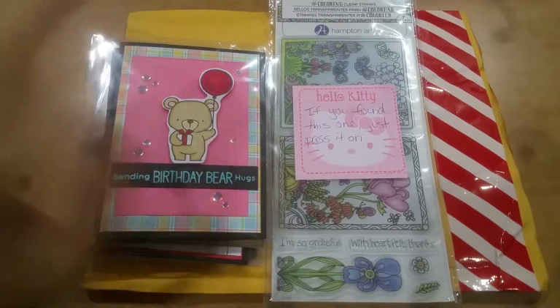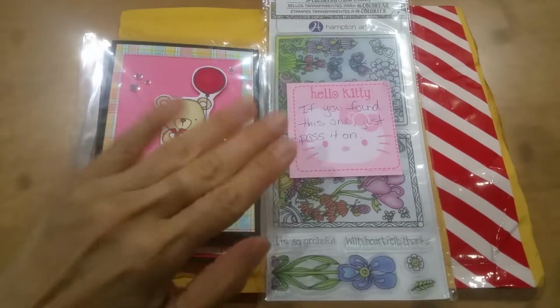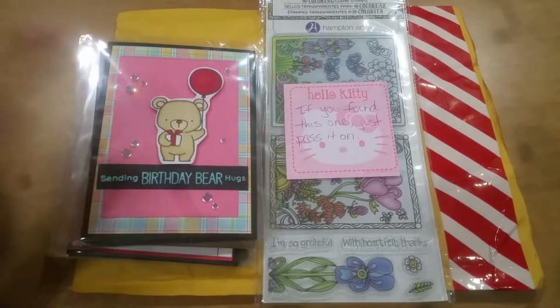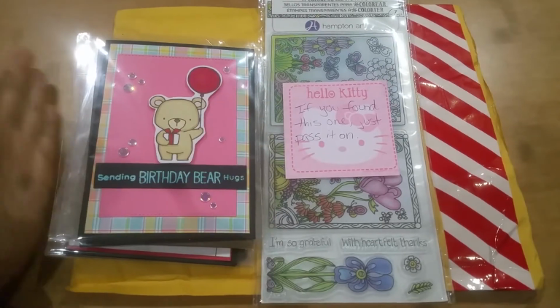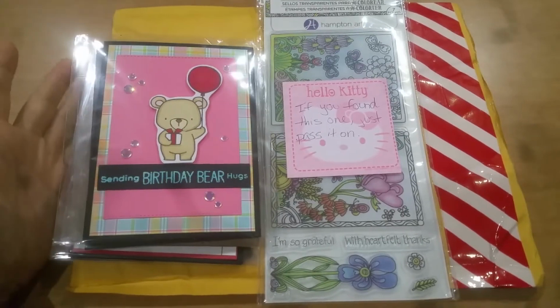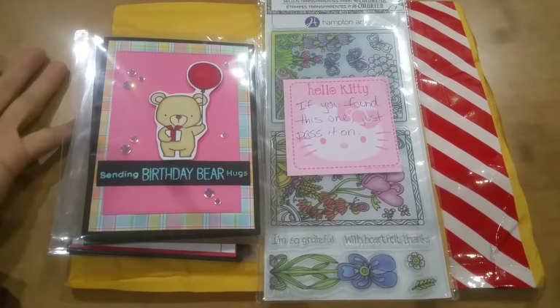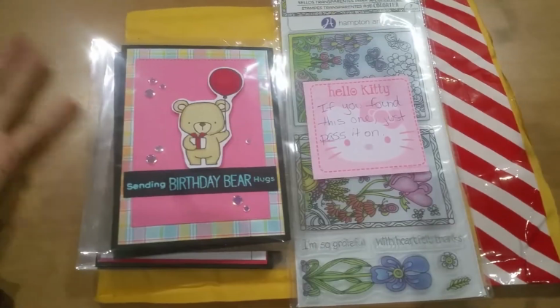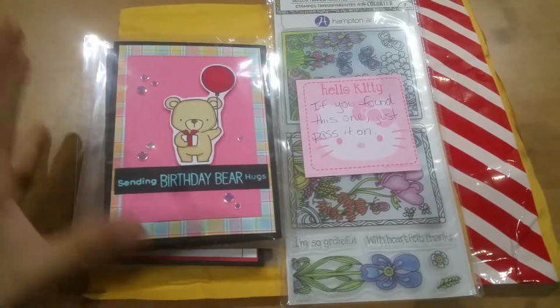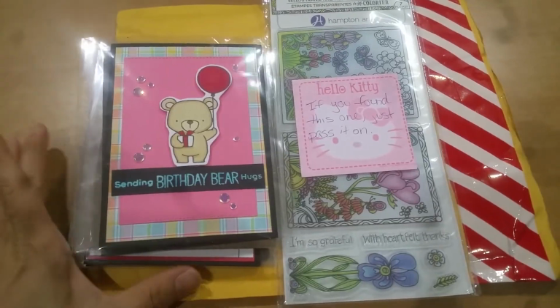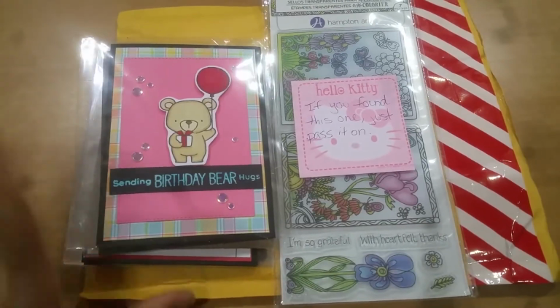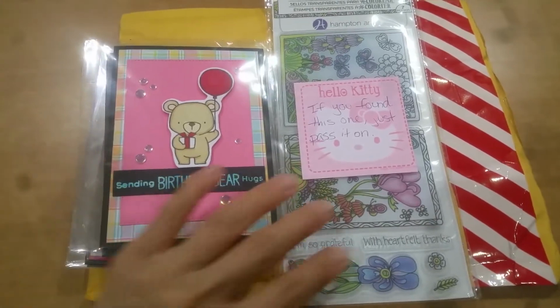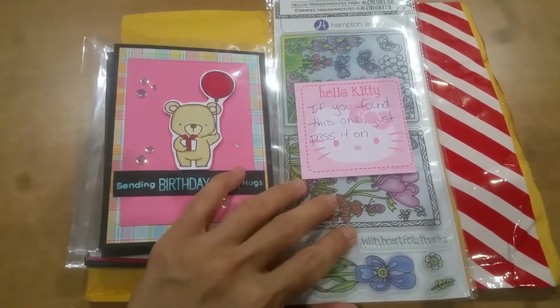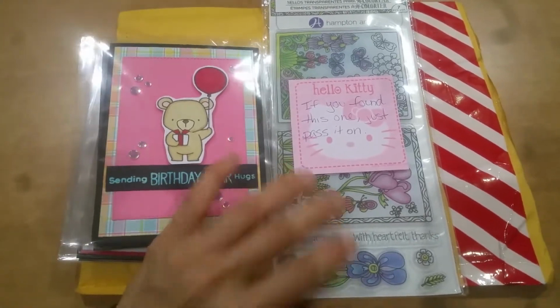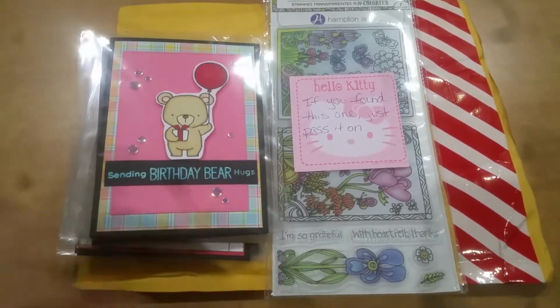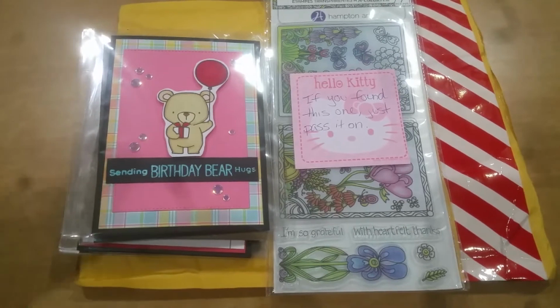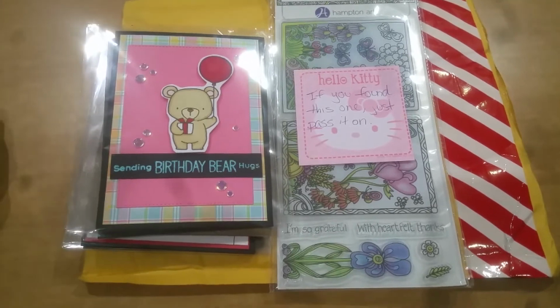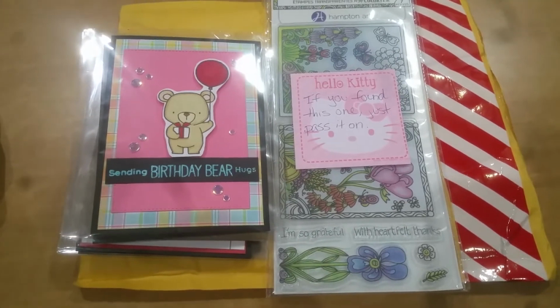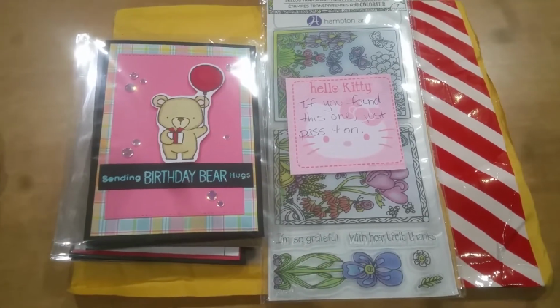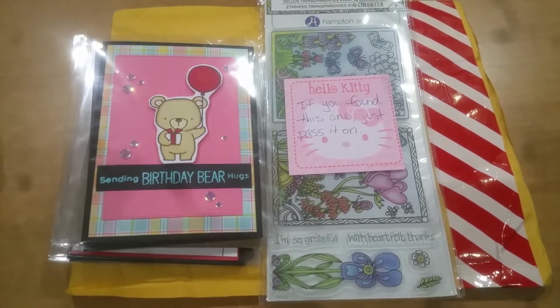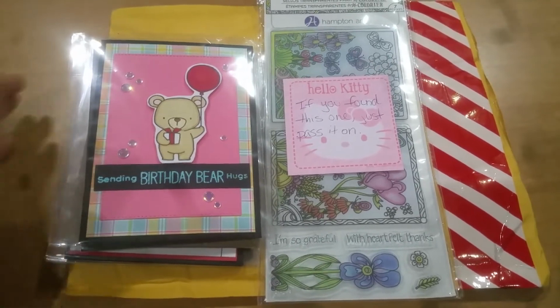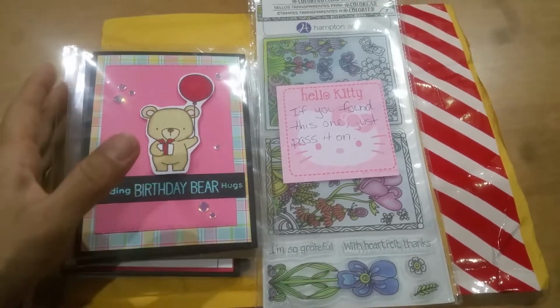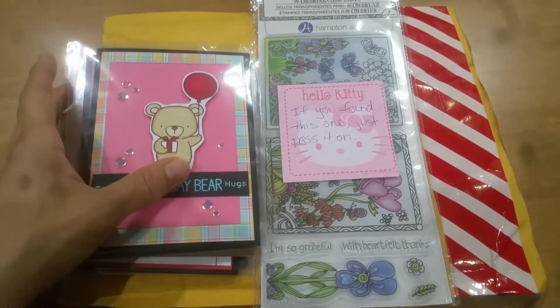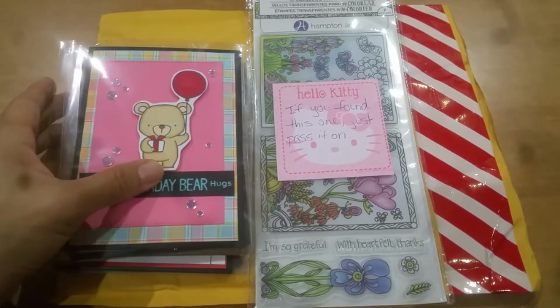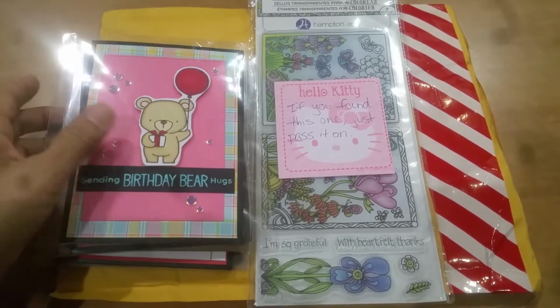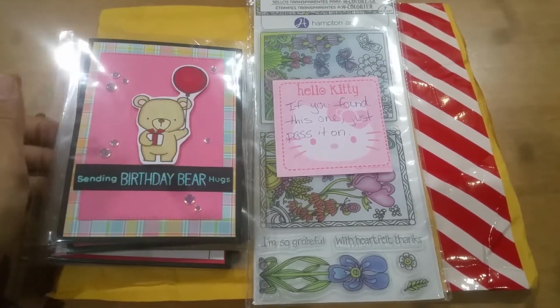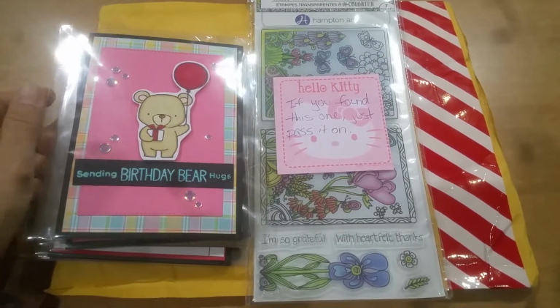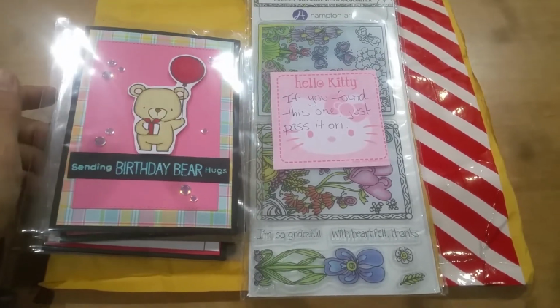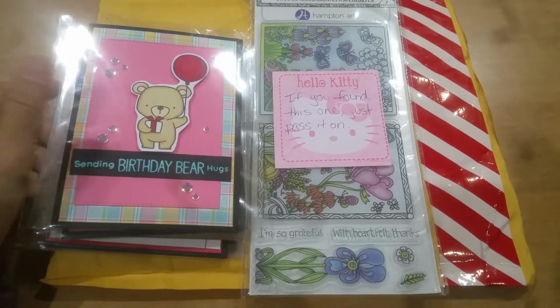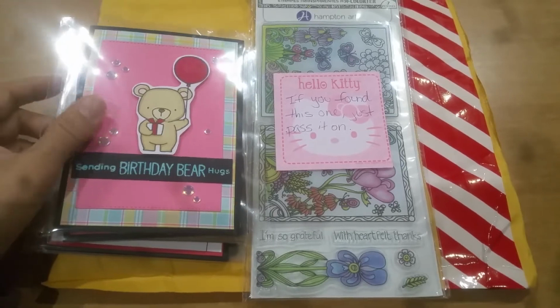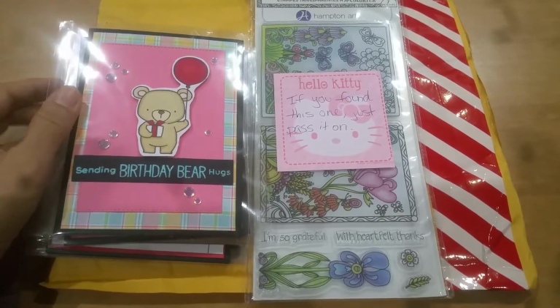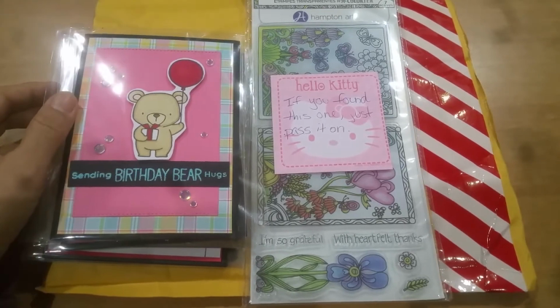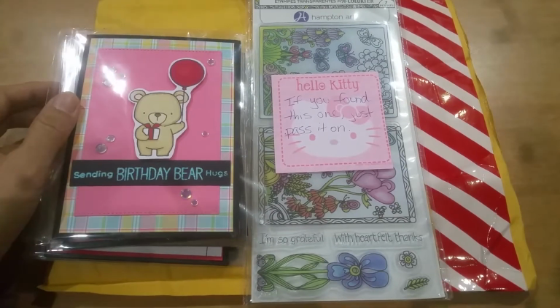Hey everyone, this is Grace. And this is my next entry to the Easter Spring Challenge for the Youth Fundraiser. This comes to me from Betsy — she is Rebecca Creates here on YouTube.